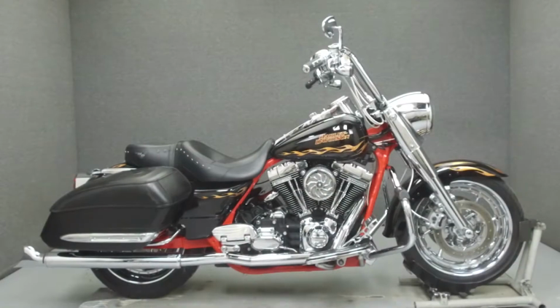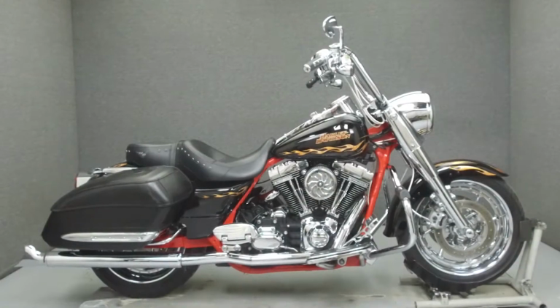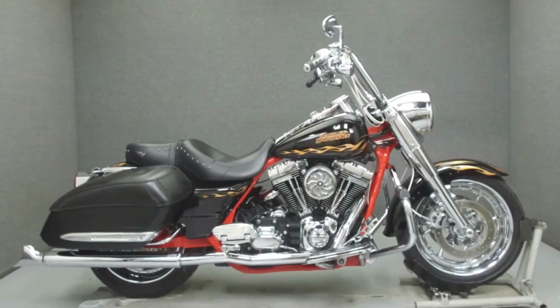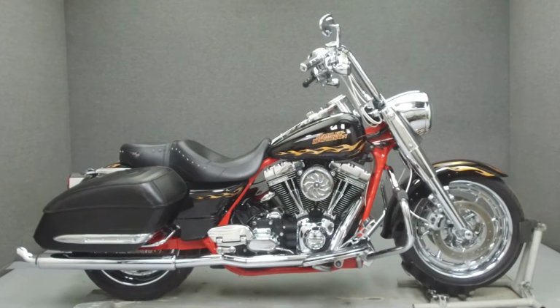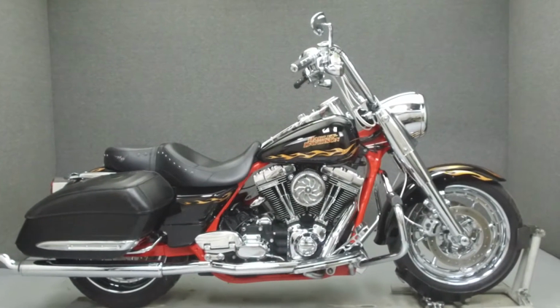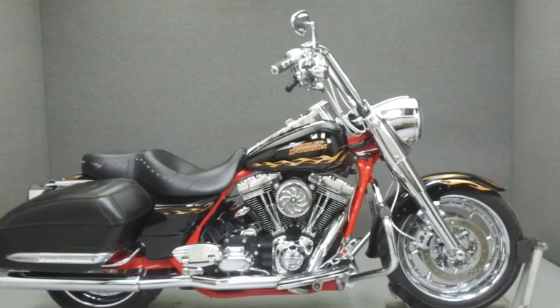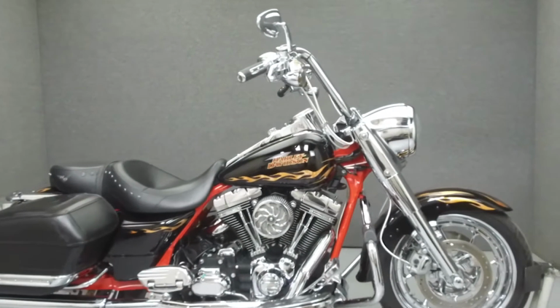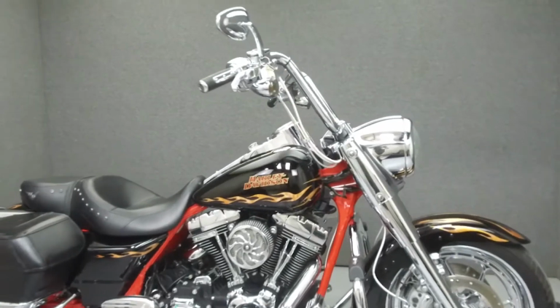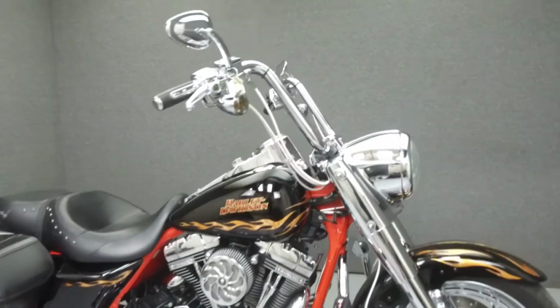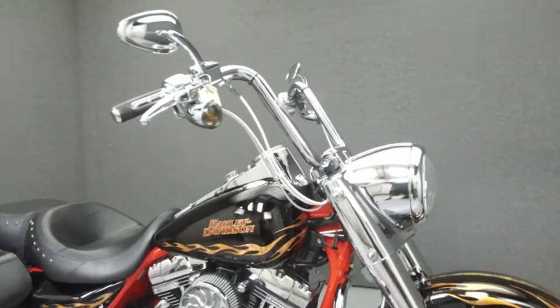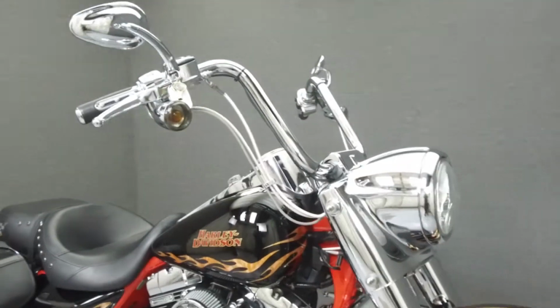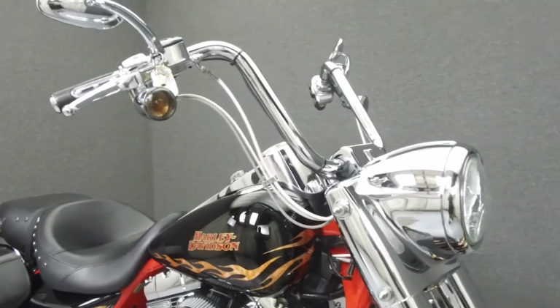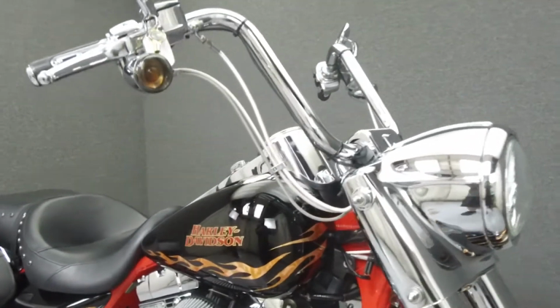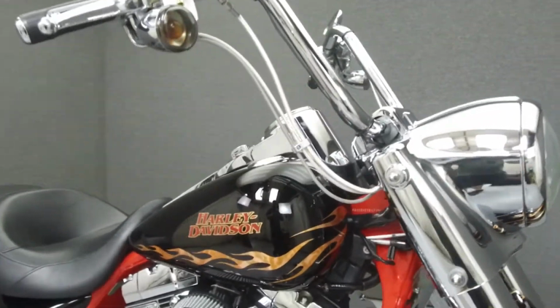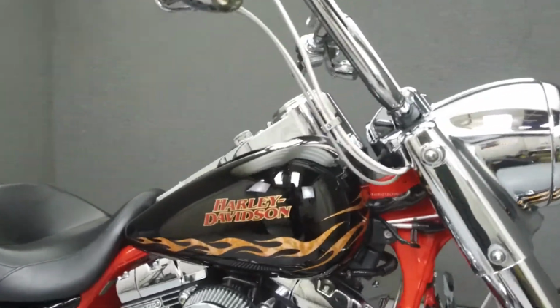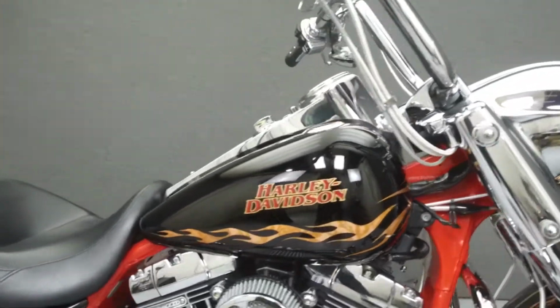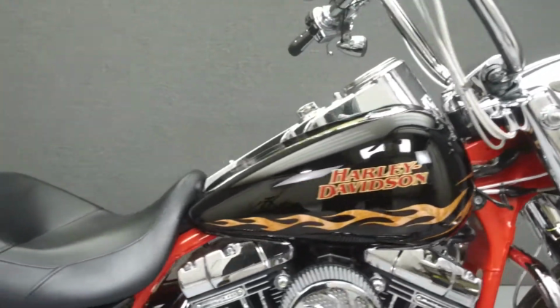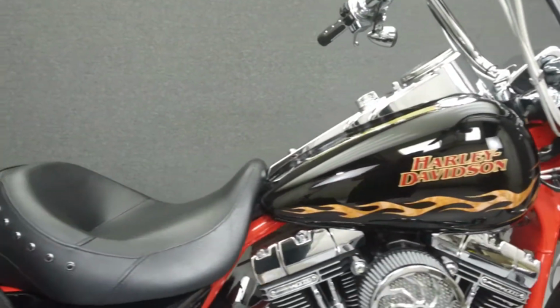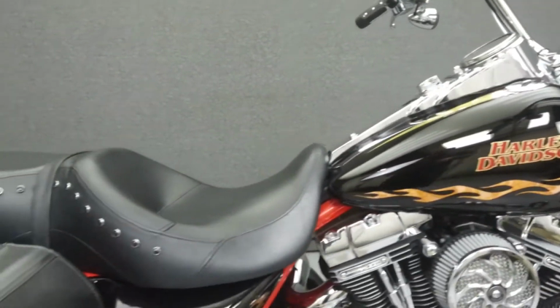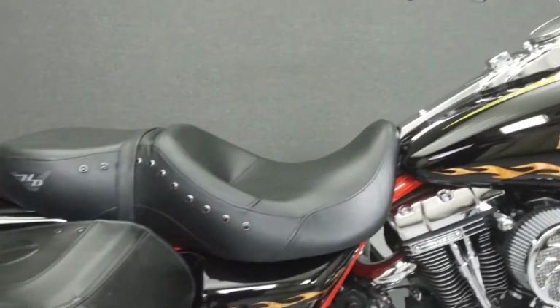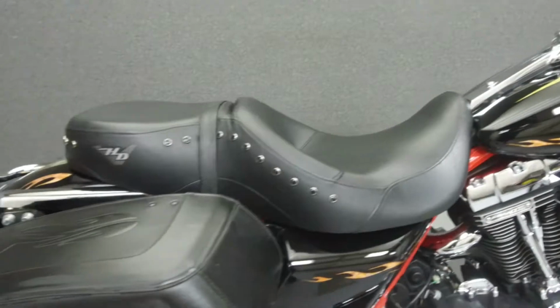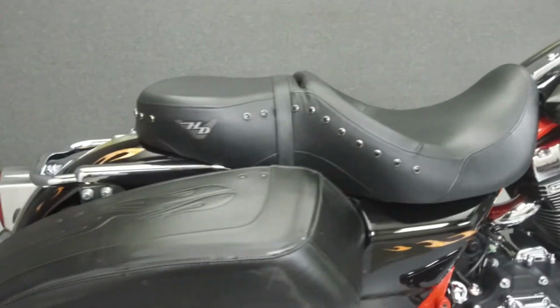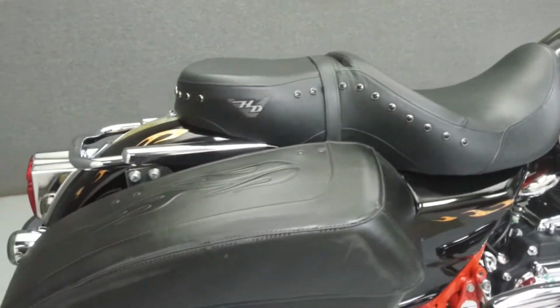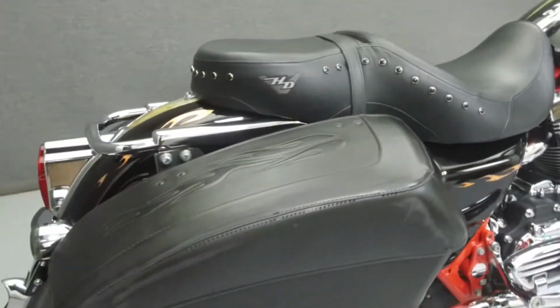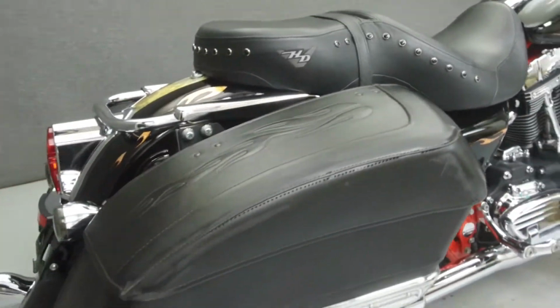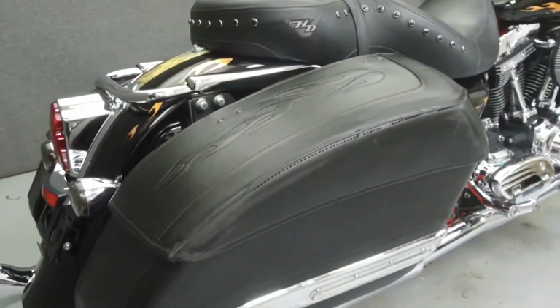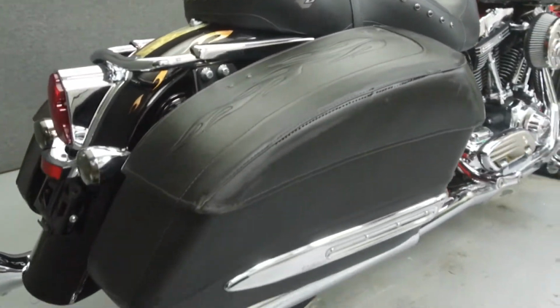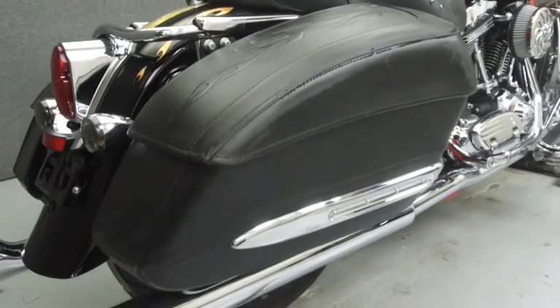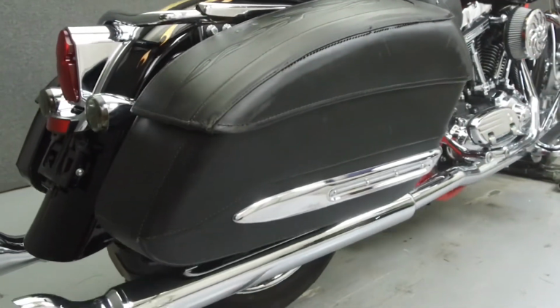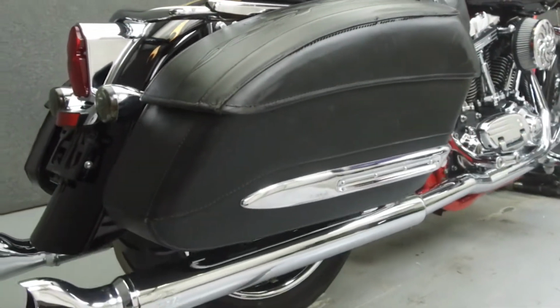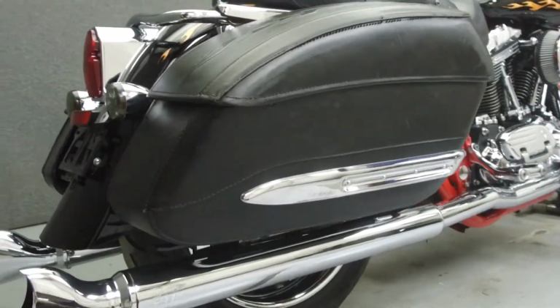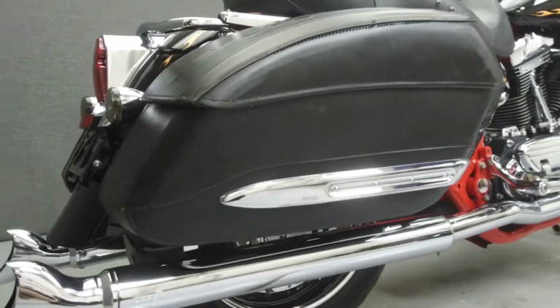Hey everyone, this is Keegan from National Power Sports. Today we're going to take a look at this 2007 Harley-Davidson Screamin' Eagle Road King with 38,828 miles.